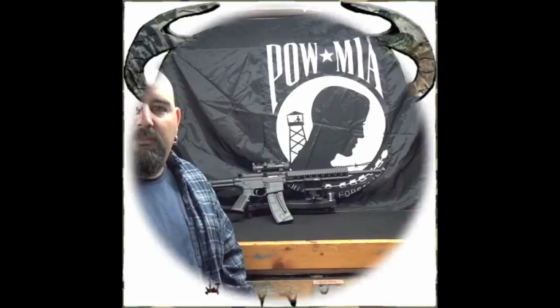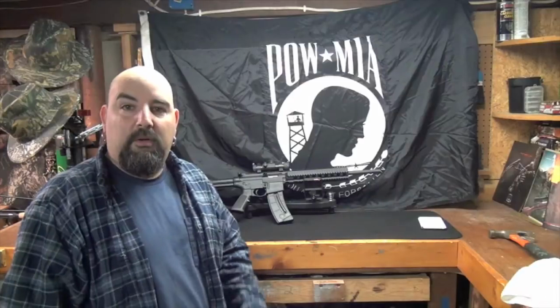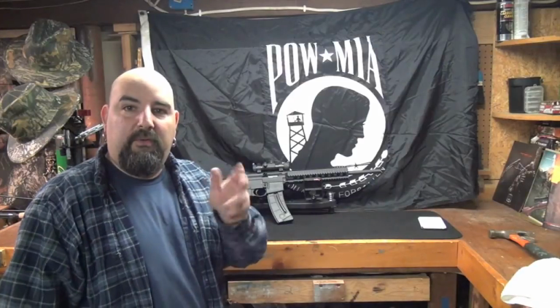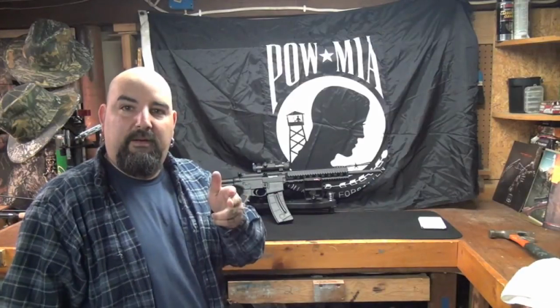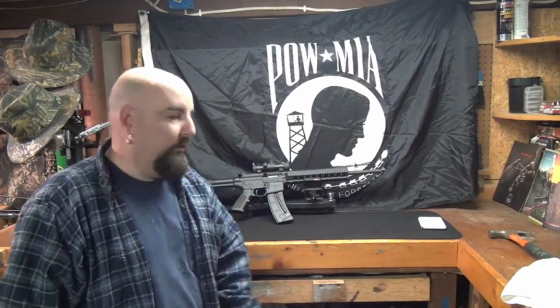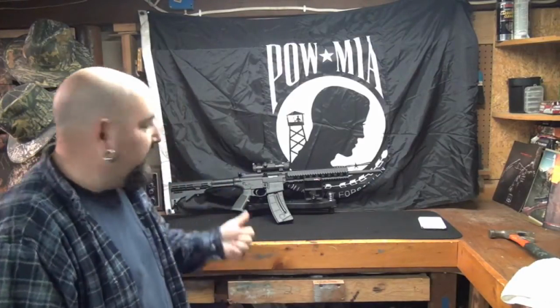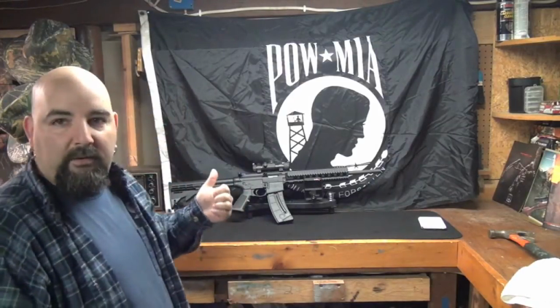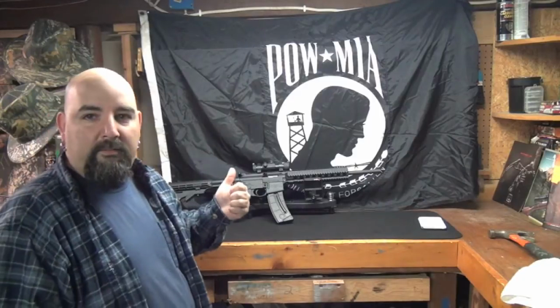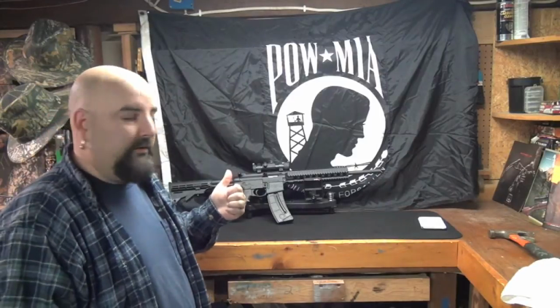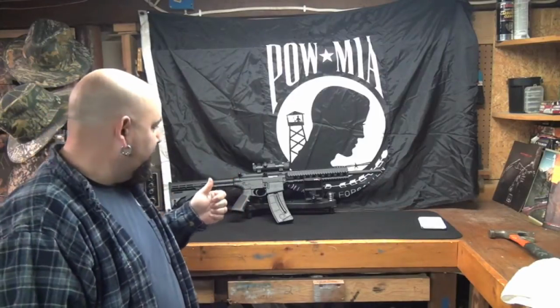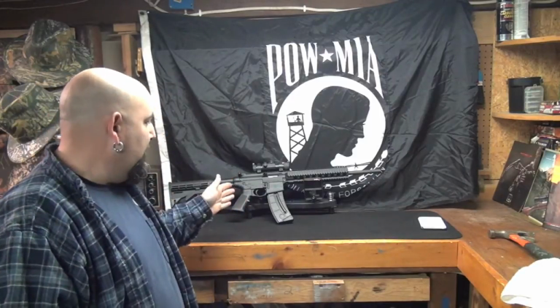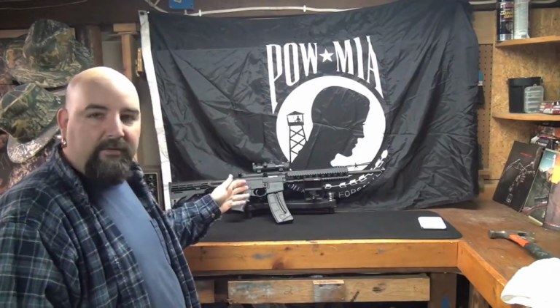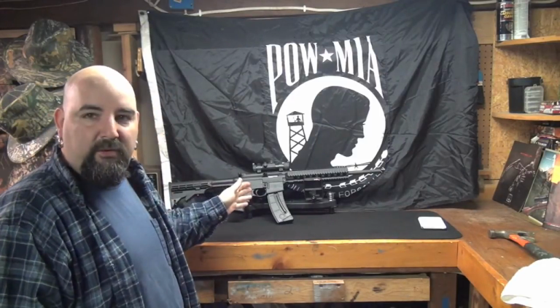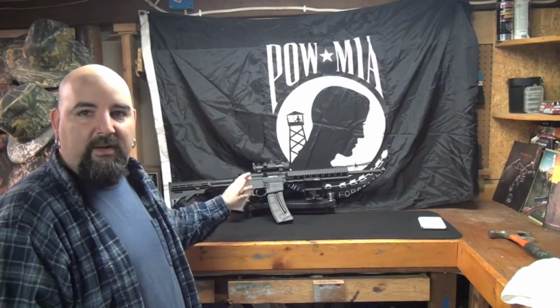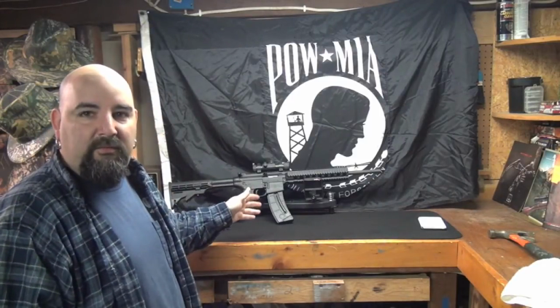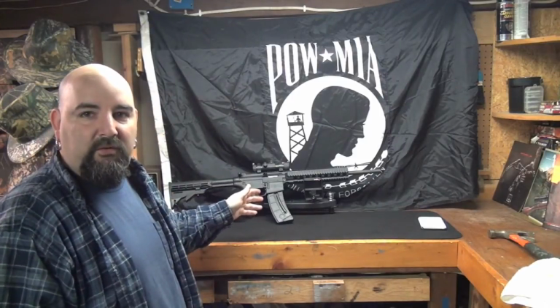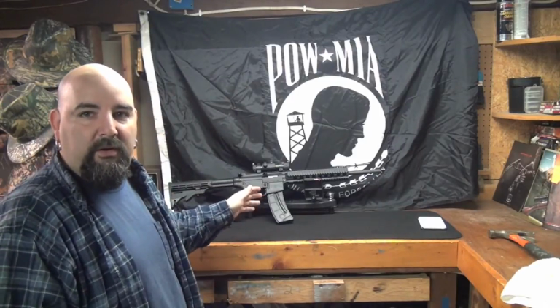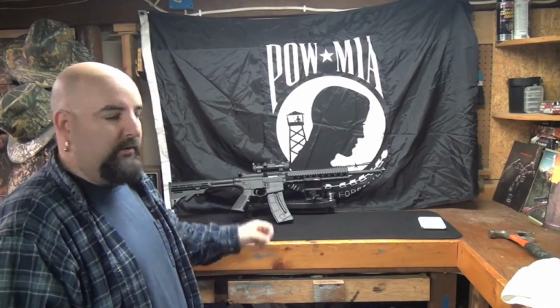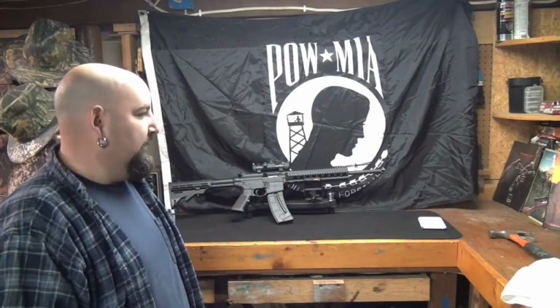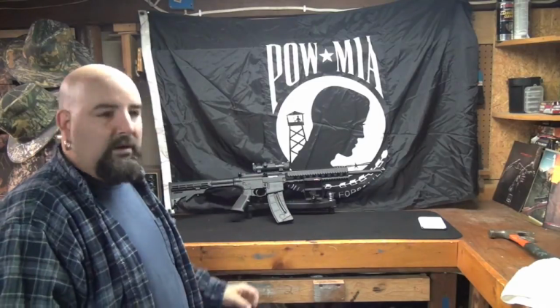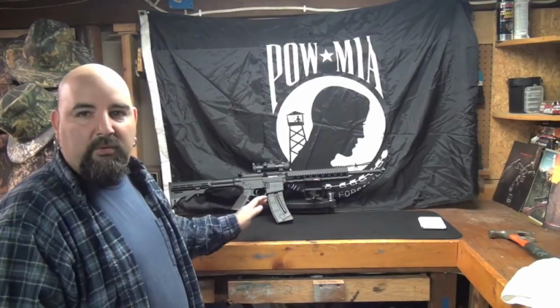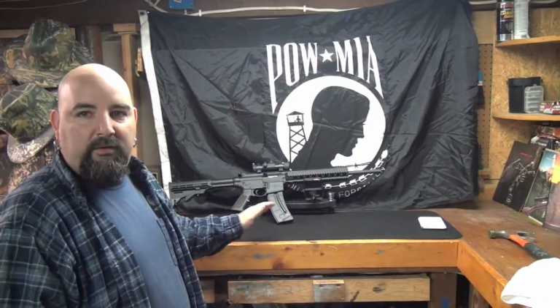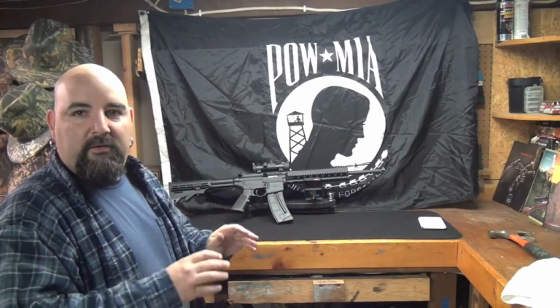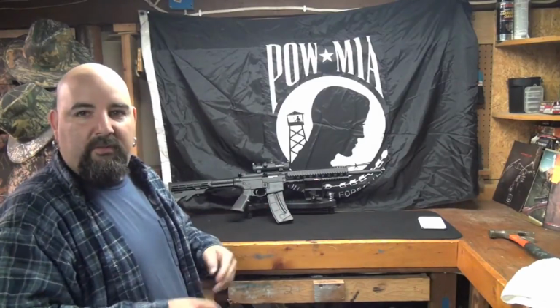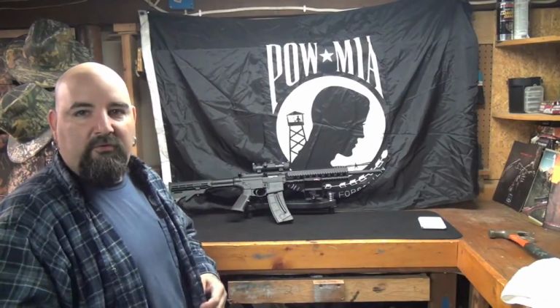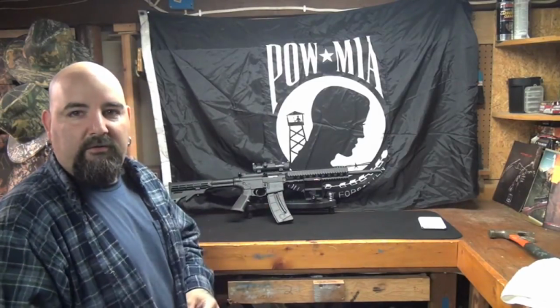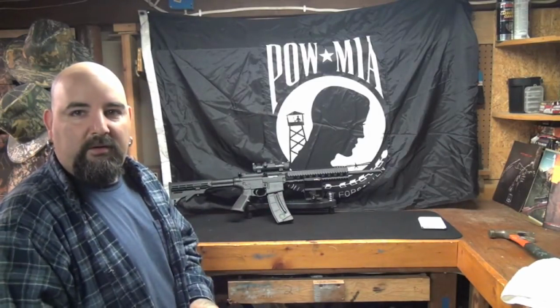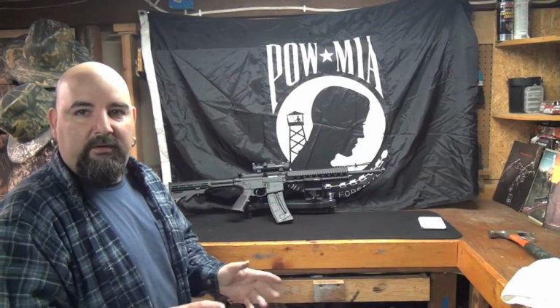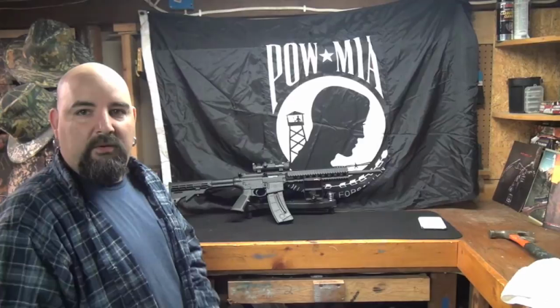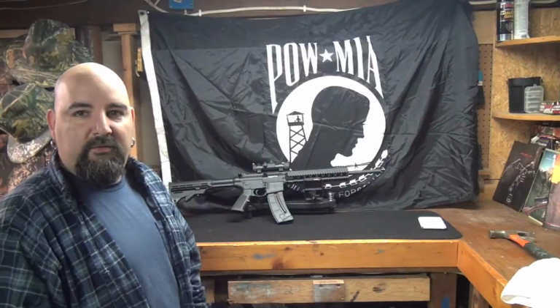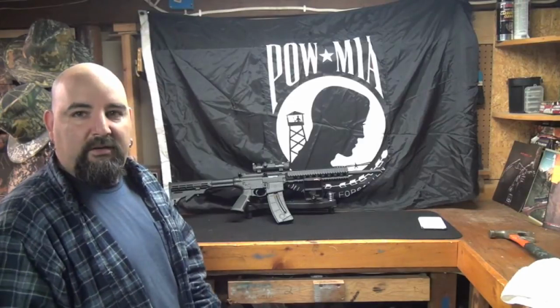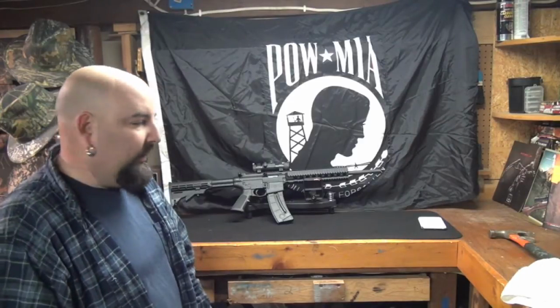Welcome to the Total Outdoors with the Yankee Cowboy. Behind me on the bench I got my Smith & Wesson M&P 1522 AR. I want to do a quick stripping of this and show you guys how to clean it and things to check and keep clean on it.